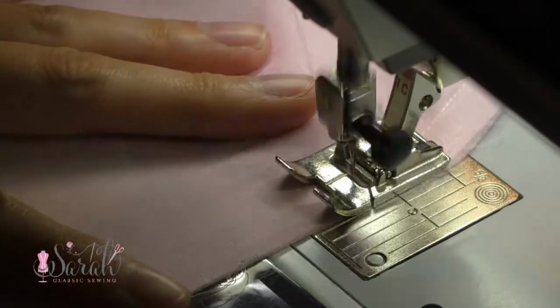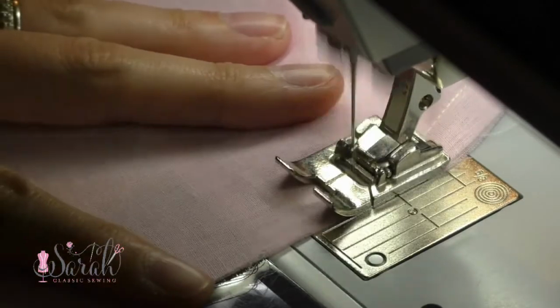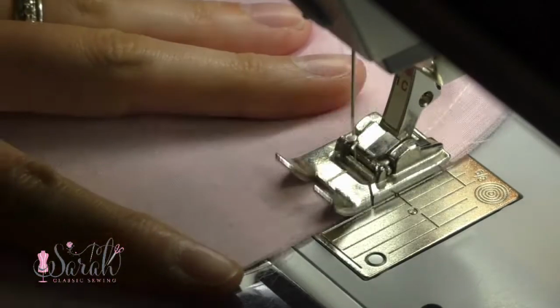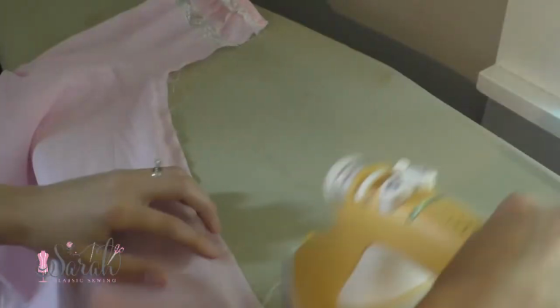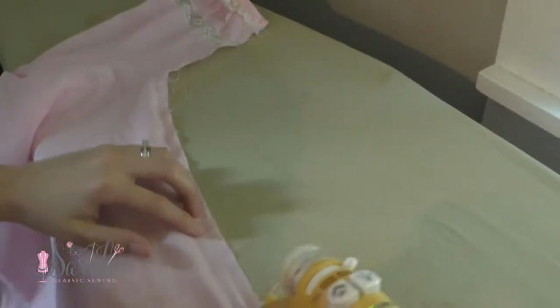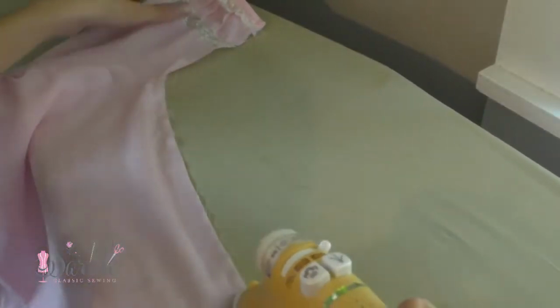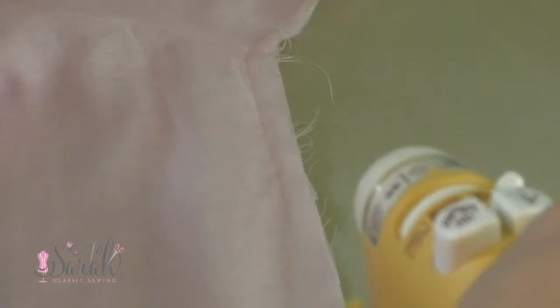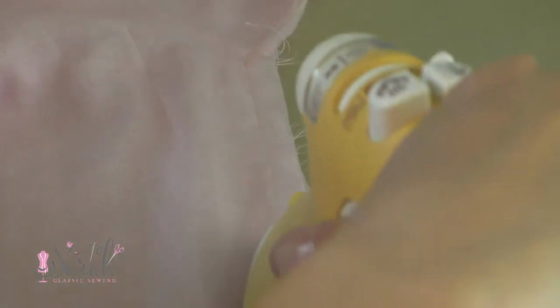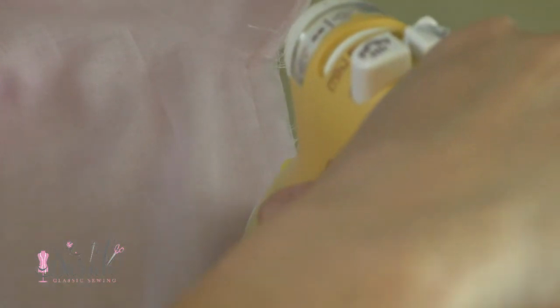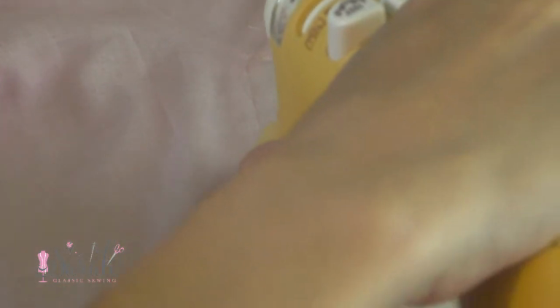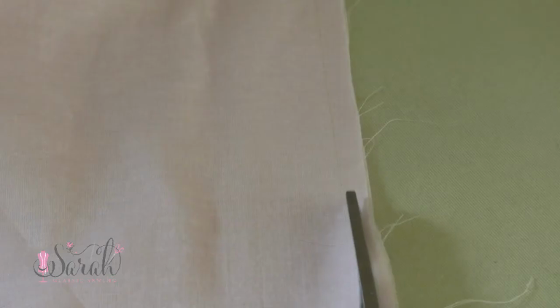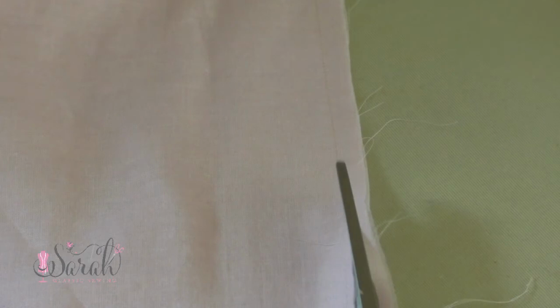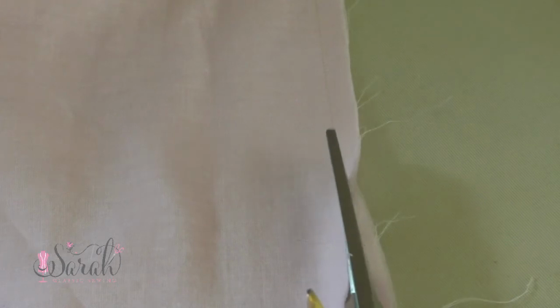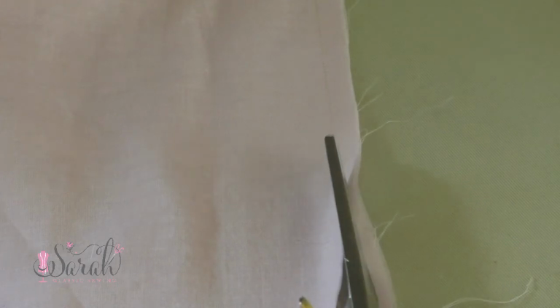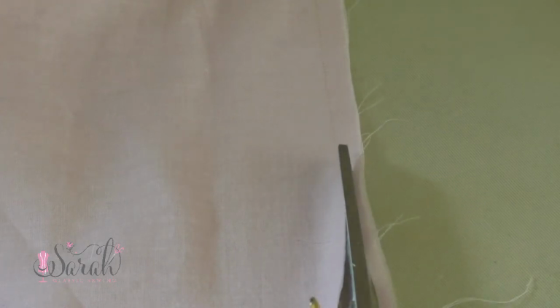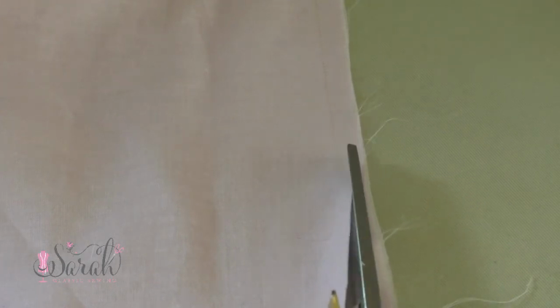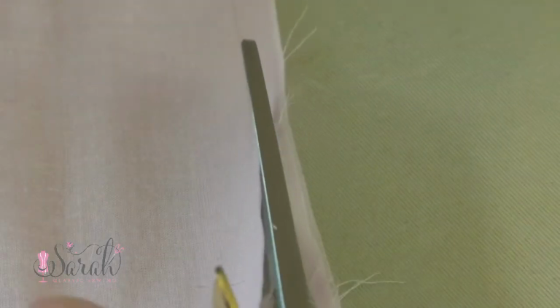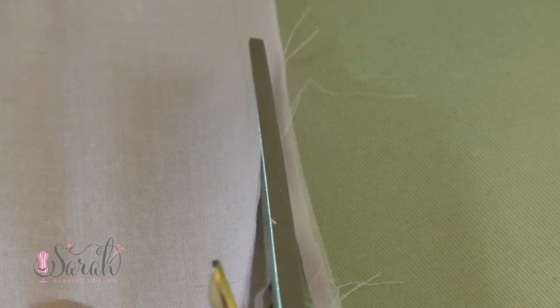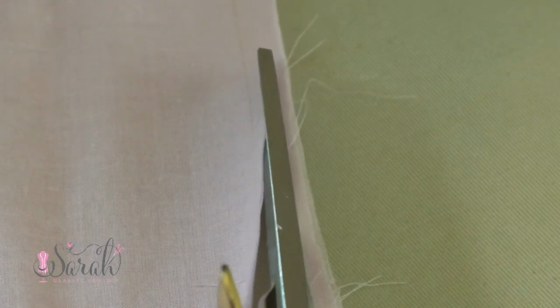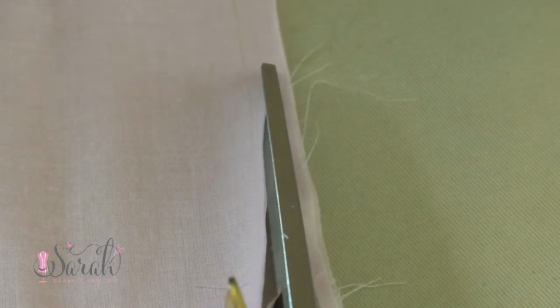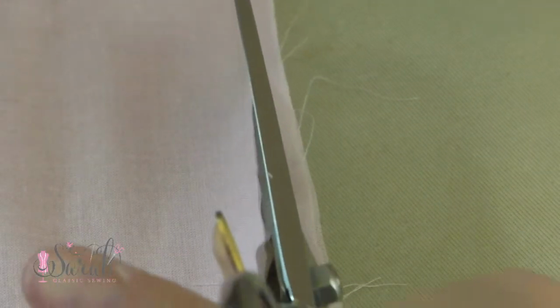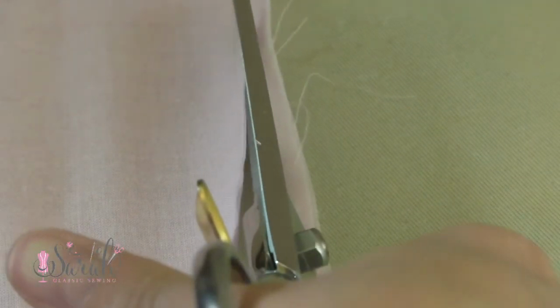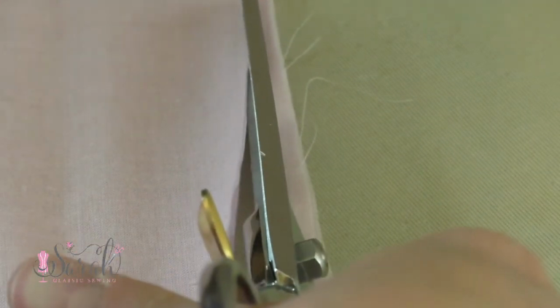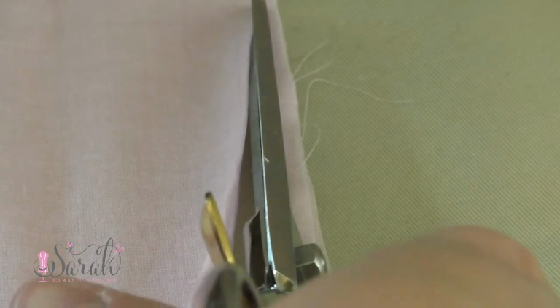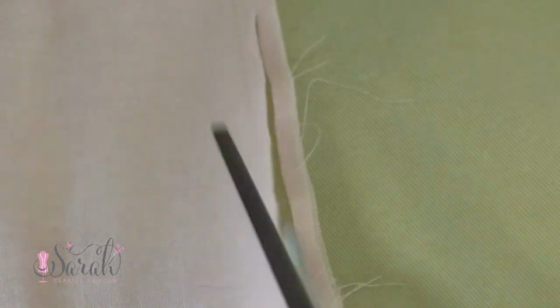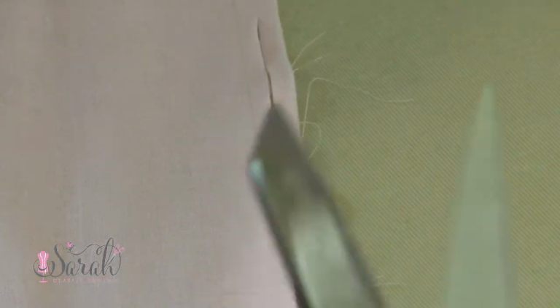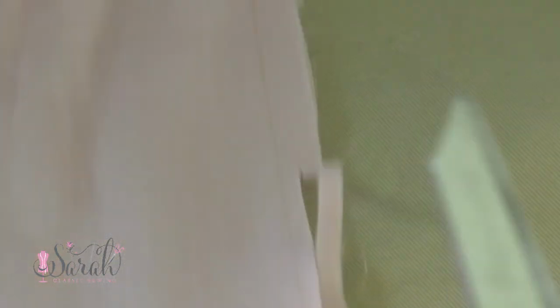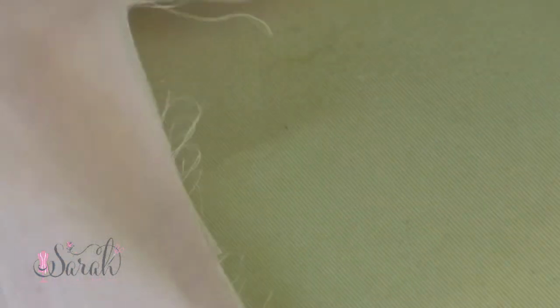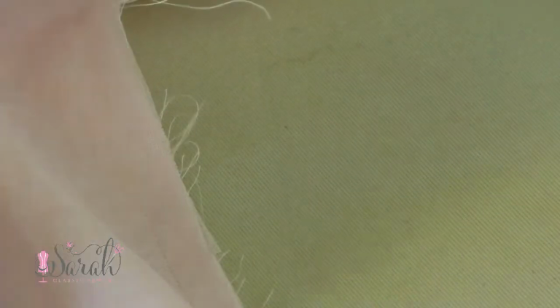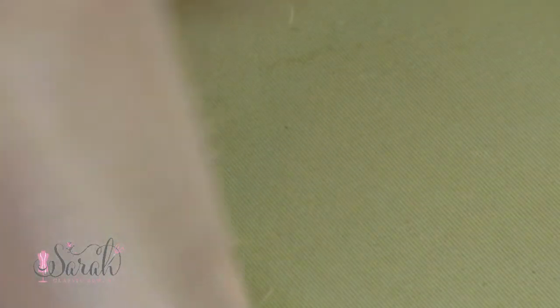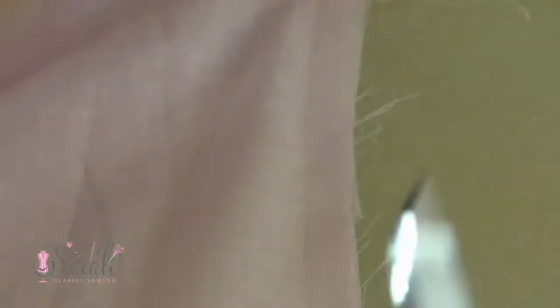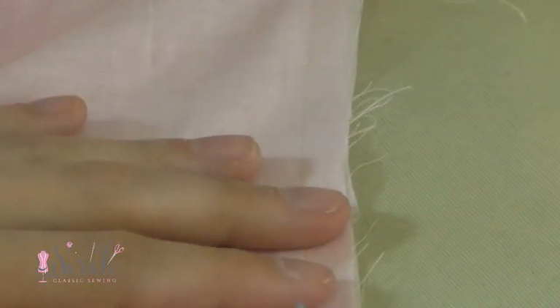Once you're done stitching, I like to give my seam an iron, and then you'll trim up those raw edges. How much you trim depends on the seam allowance for your project. For seams that aren't going through a pleater, I like to trim to about a 3/16th or 1/4 inch or so.